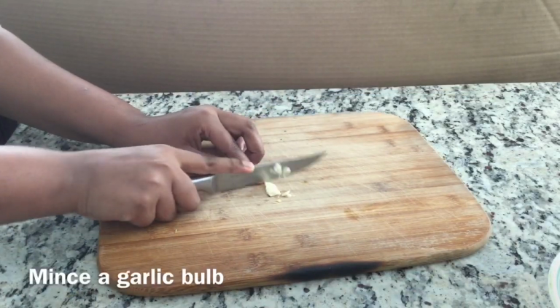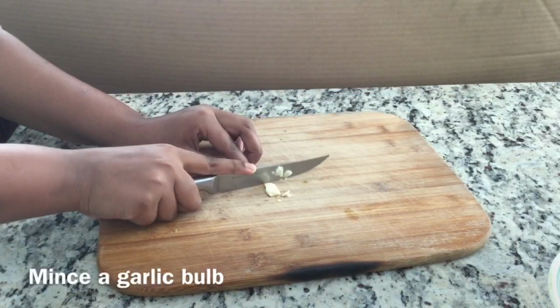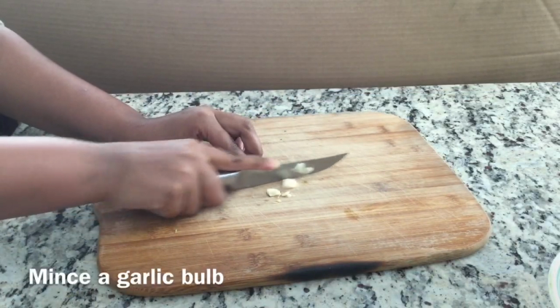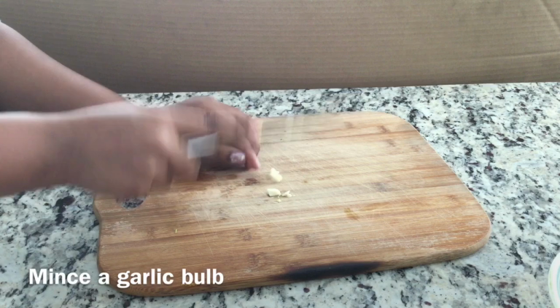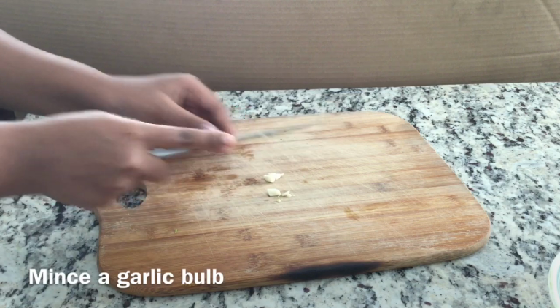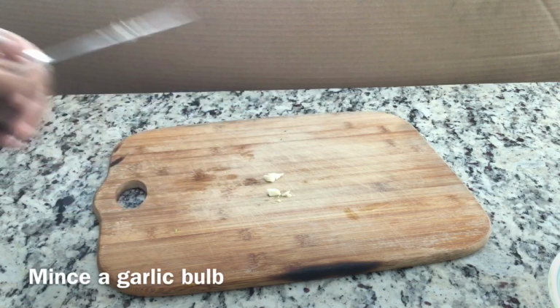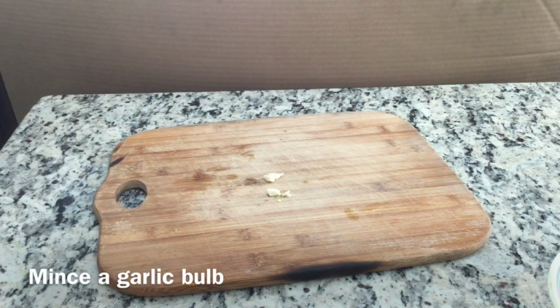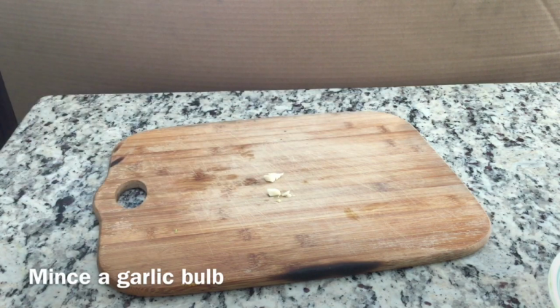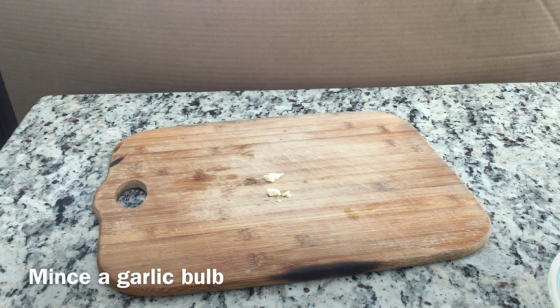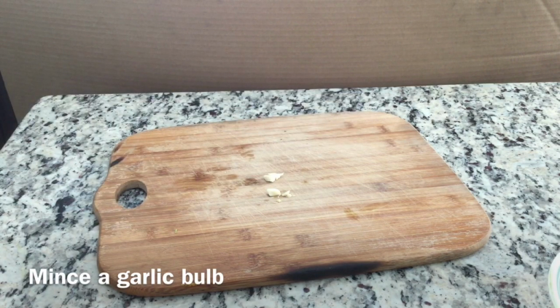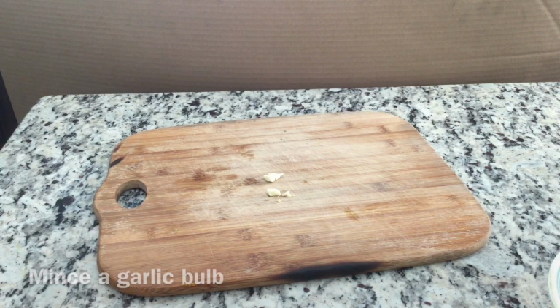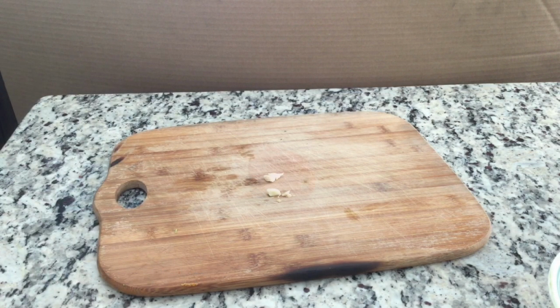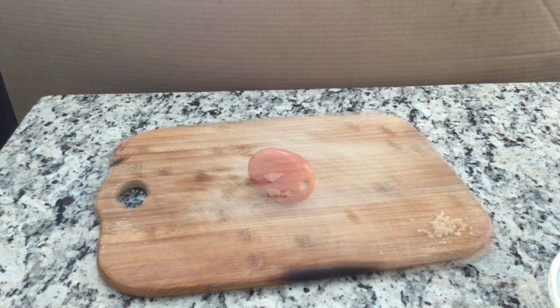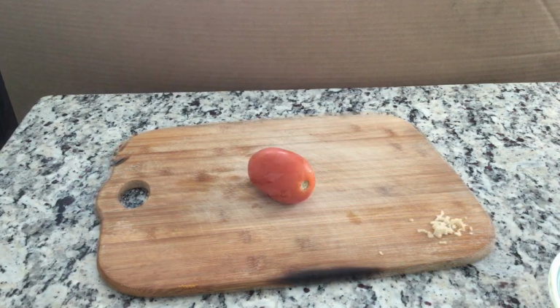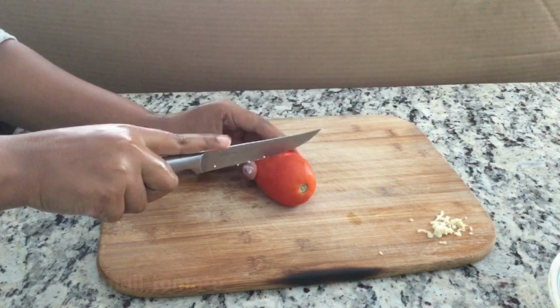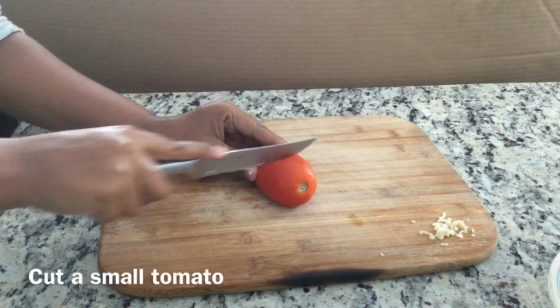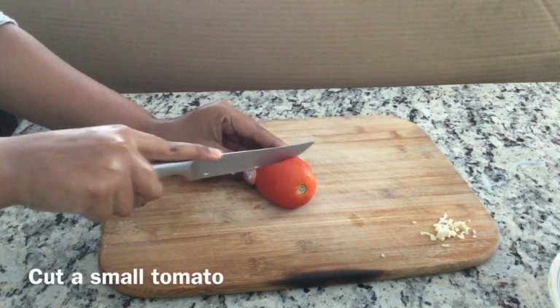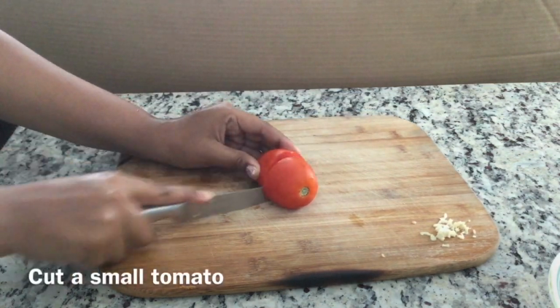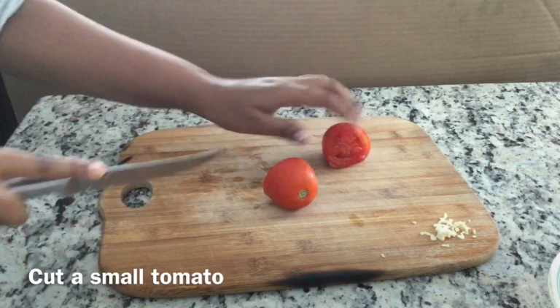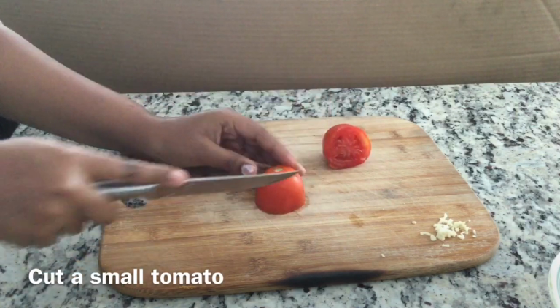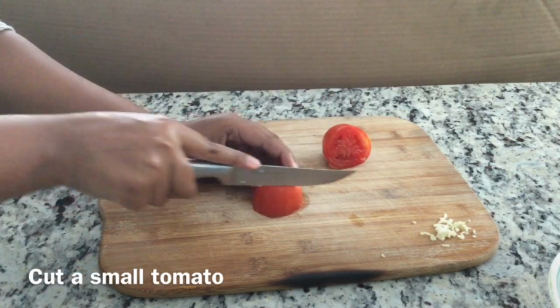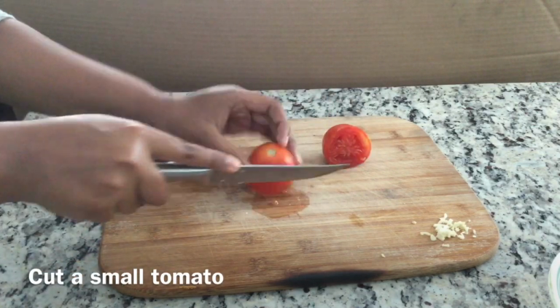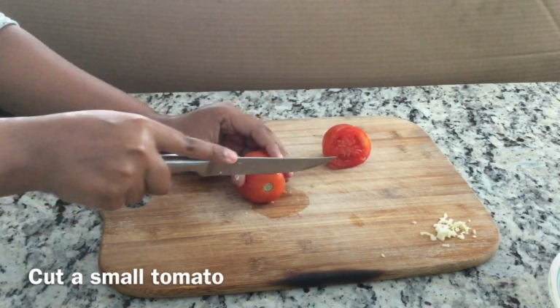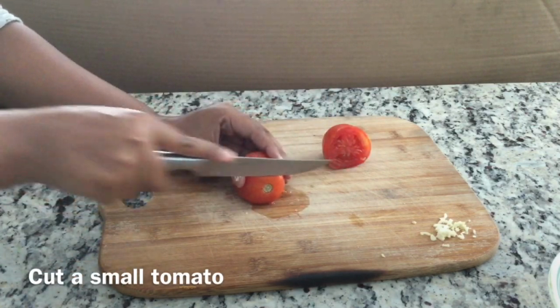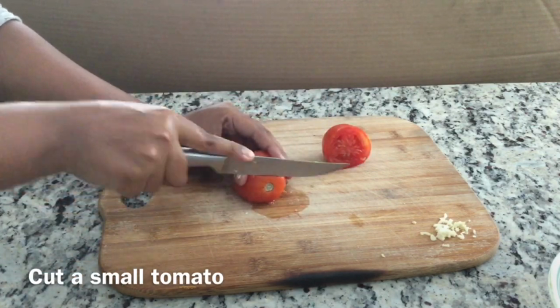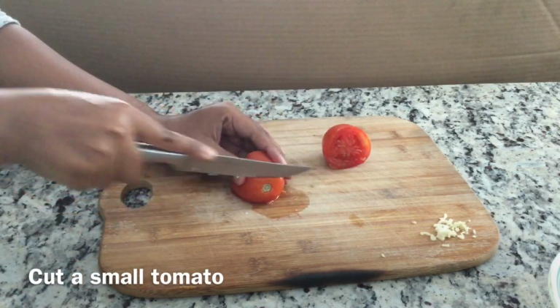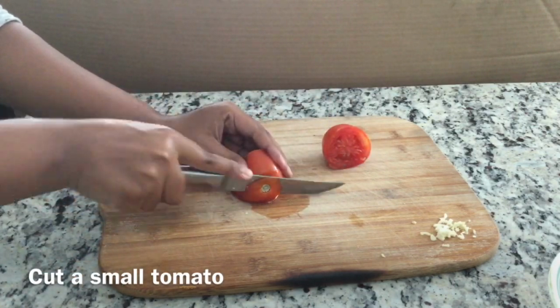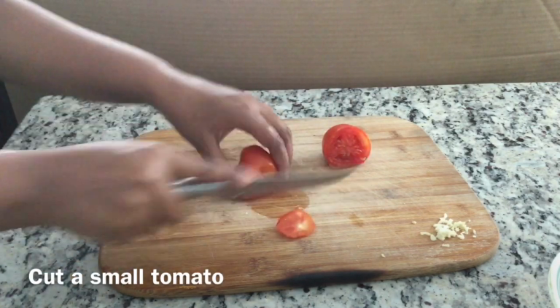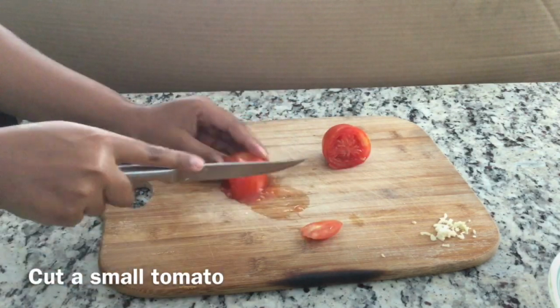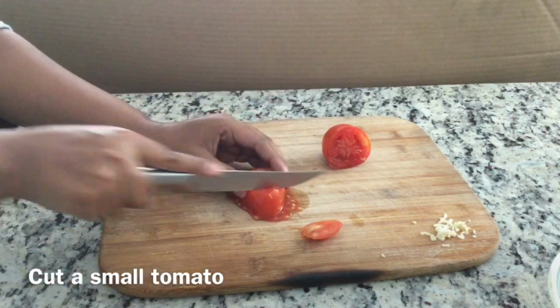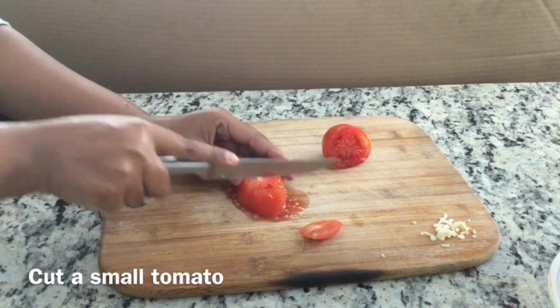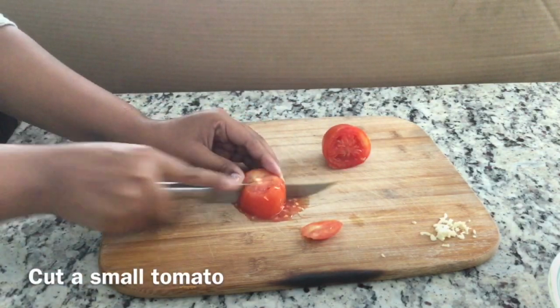The next step is to mince a garlic bulb. A bulb is one part of a clove. The next step is to cut a small tomato. You could also cut a large tomato, but you don't want to use the whole thing.